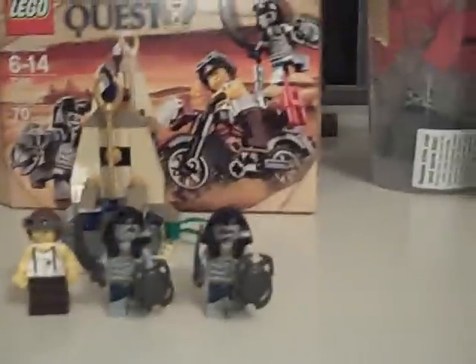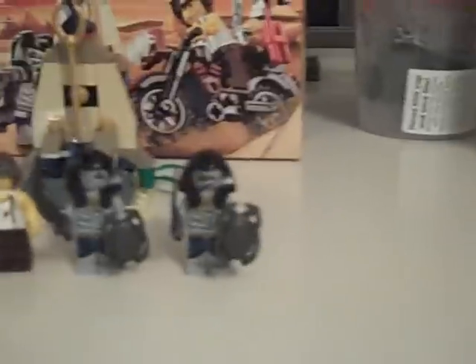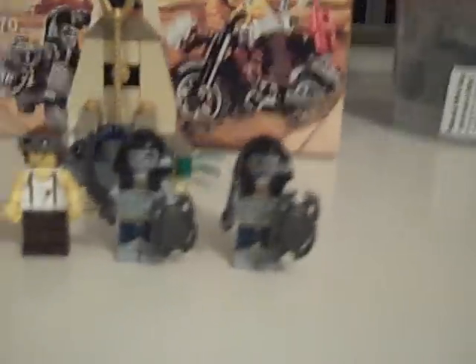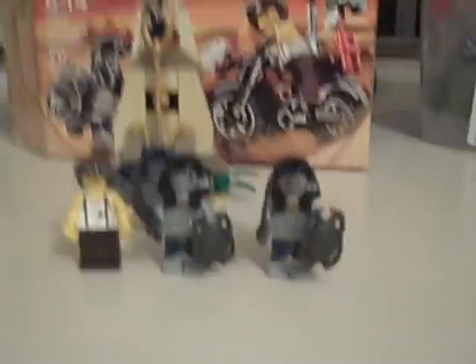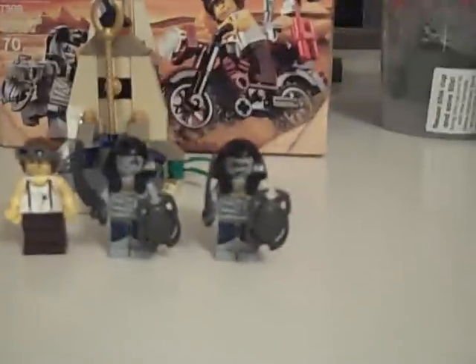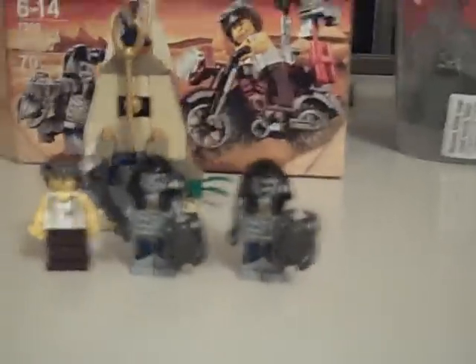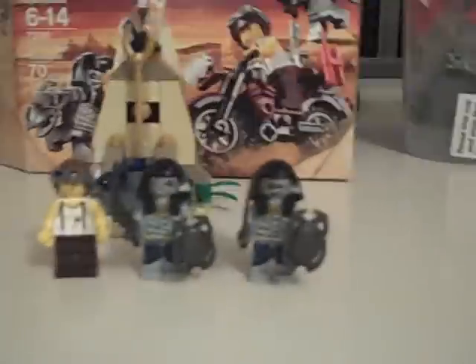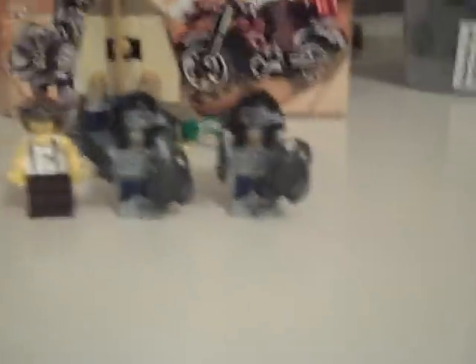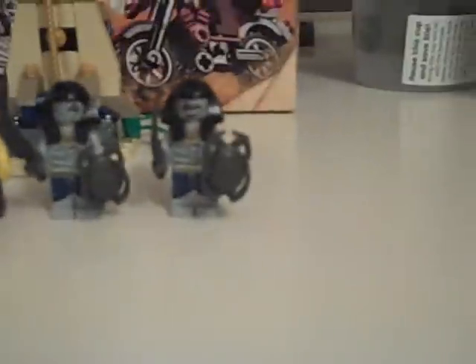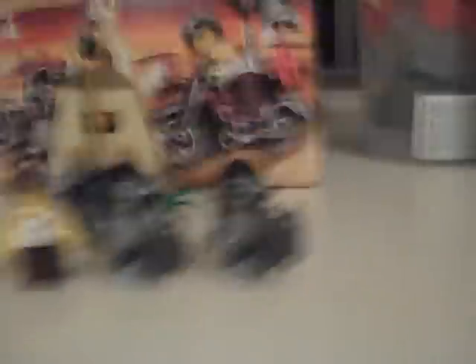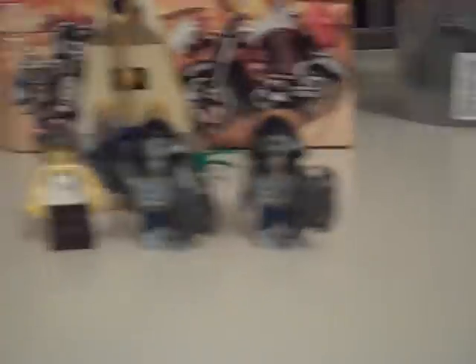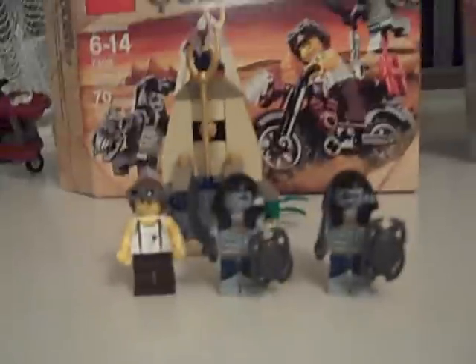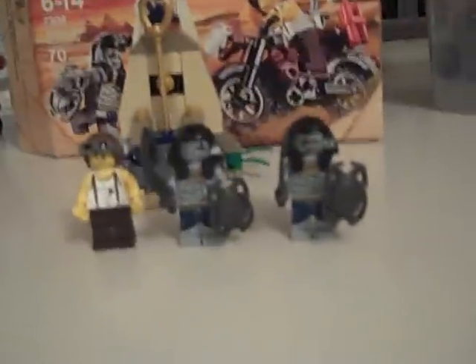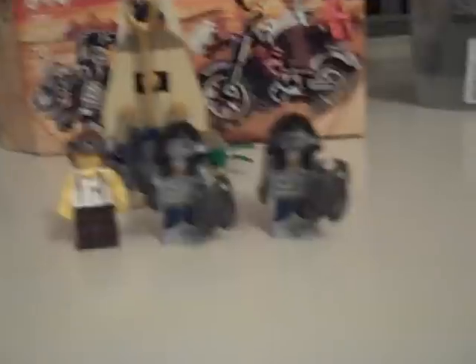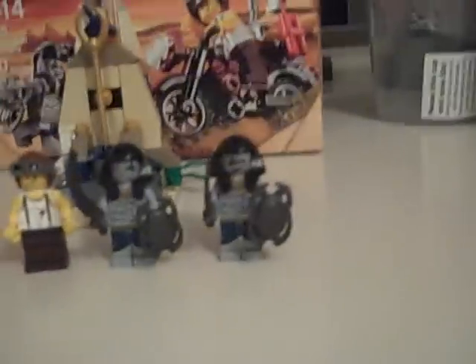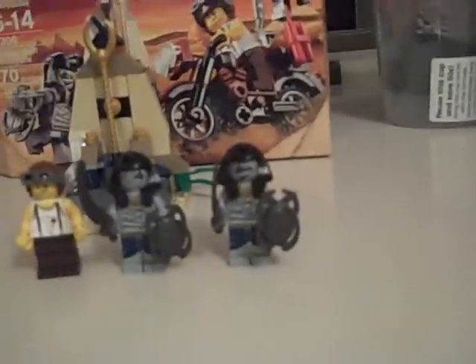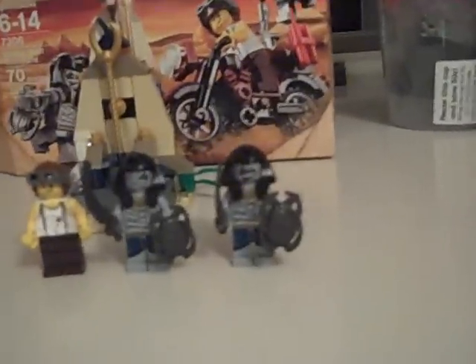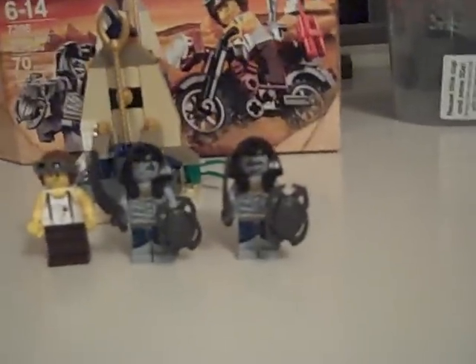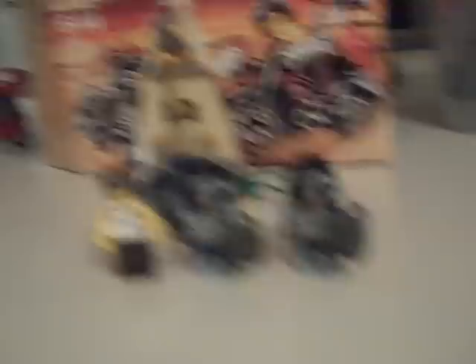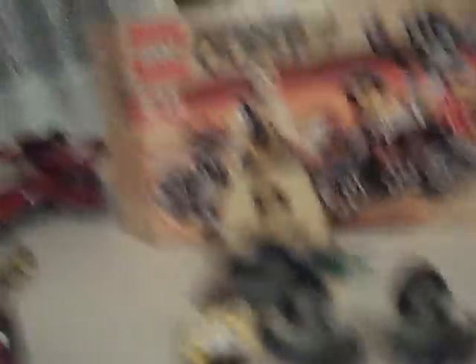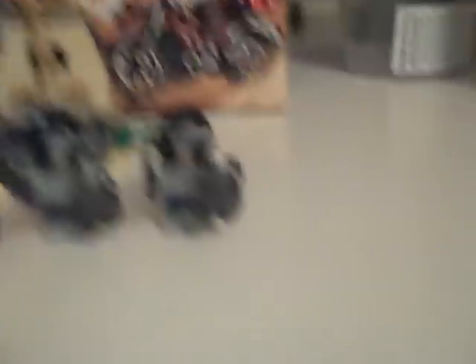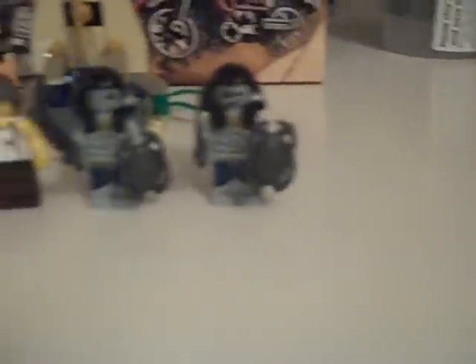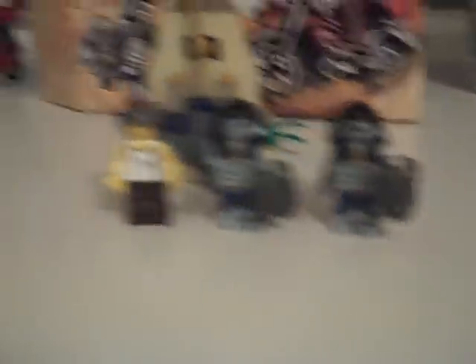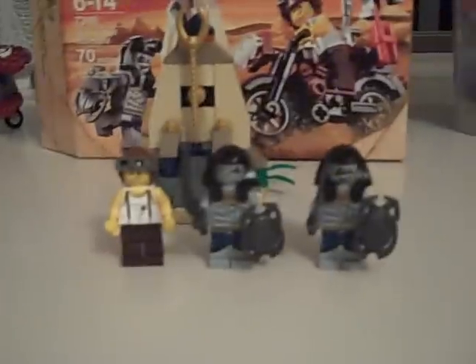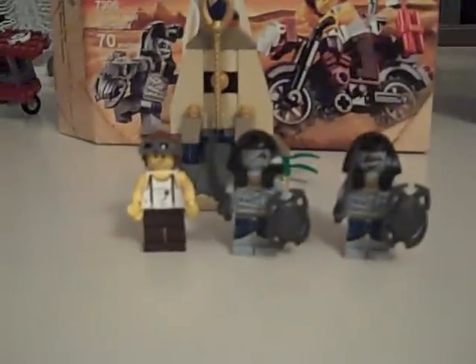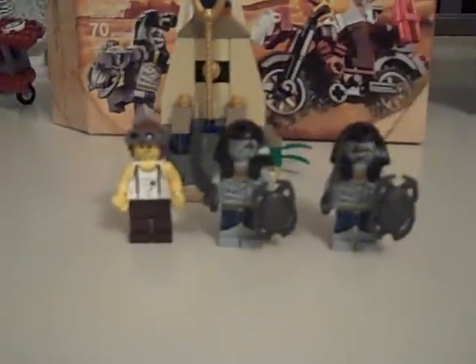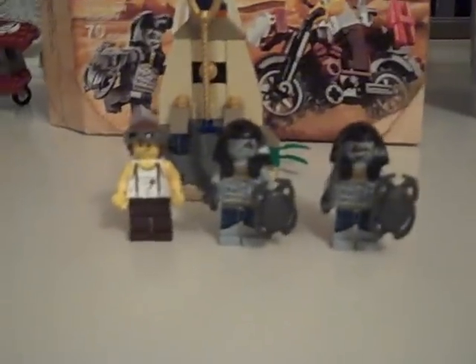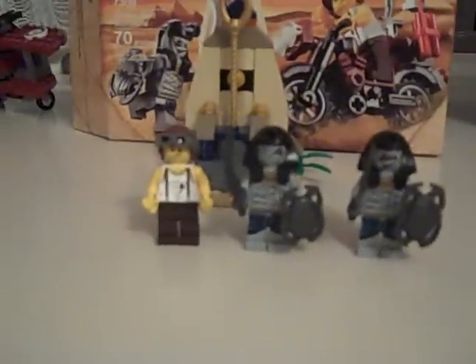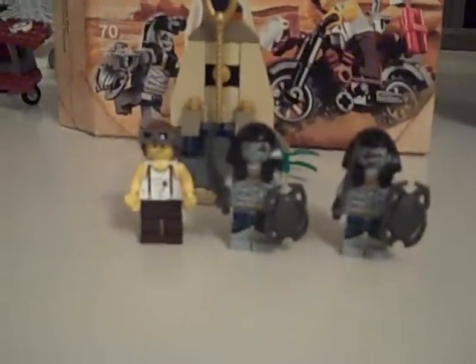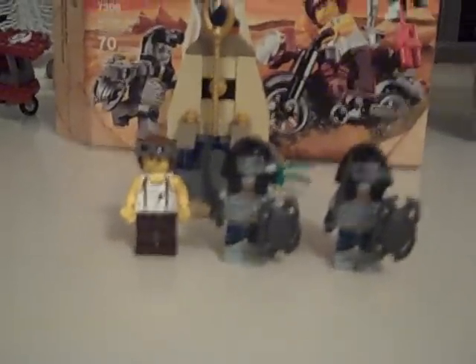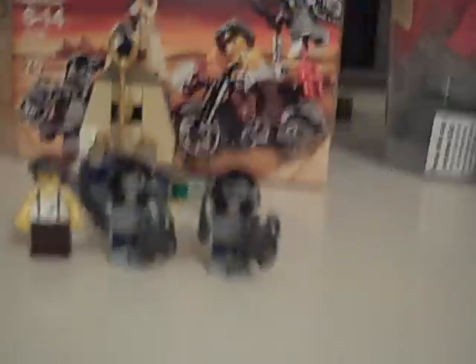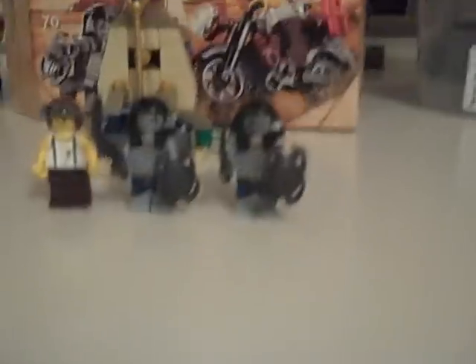It comes with 3 minifigures. What I've noticed is that all the sets come with 3 minifigures, except the small one and except the pyramid — the big one. So I'll start with the minifigures.